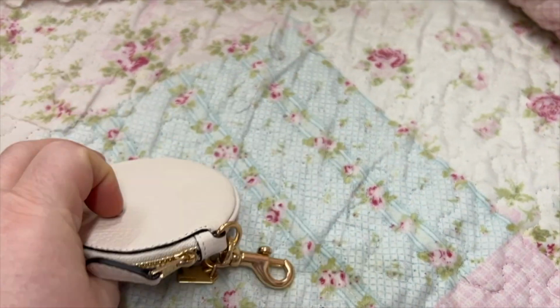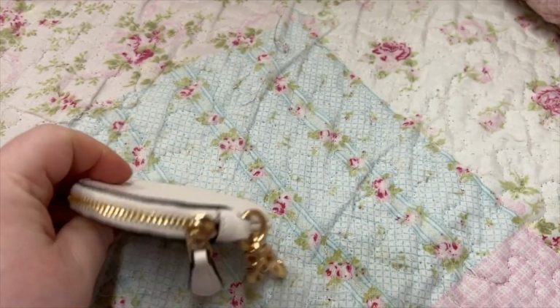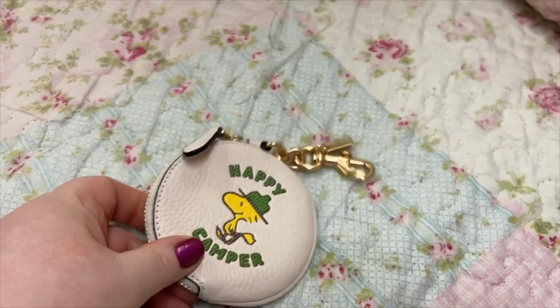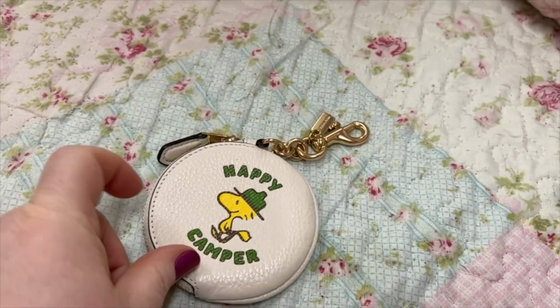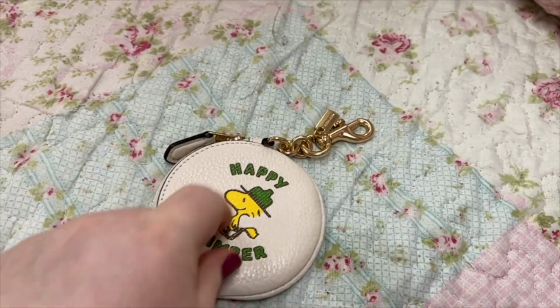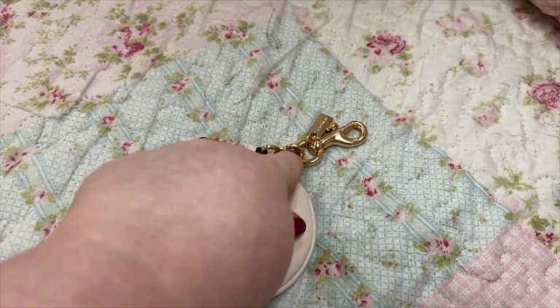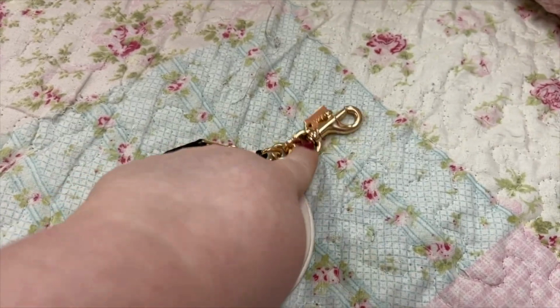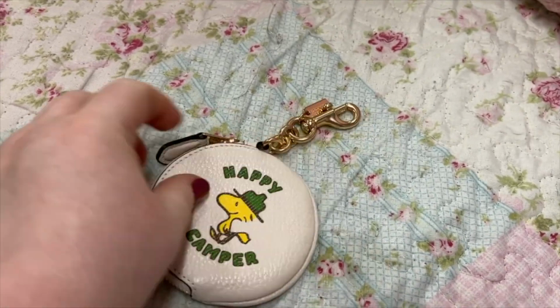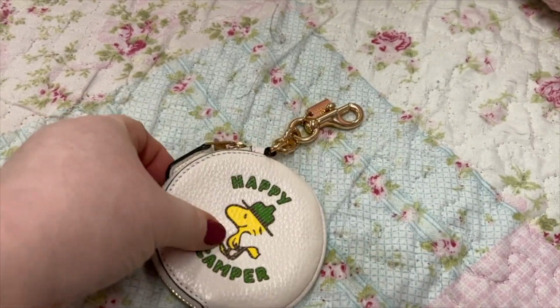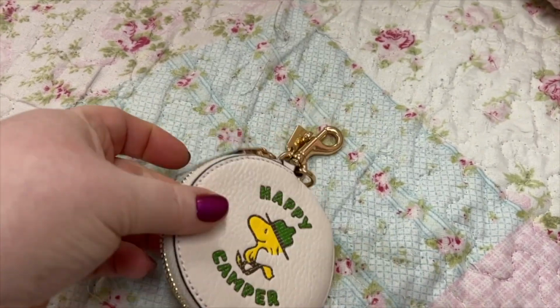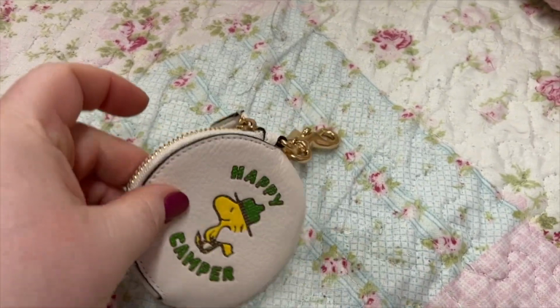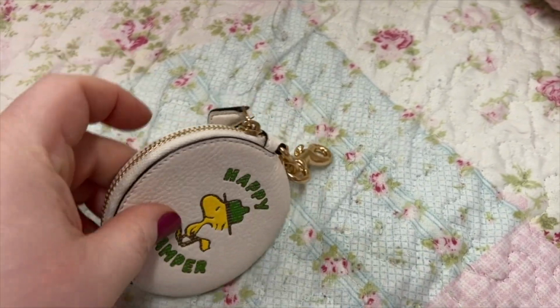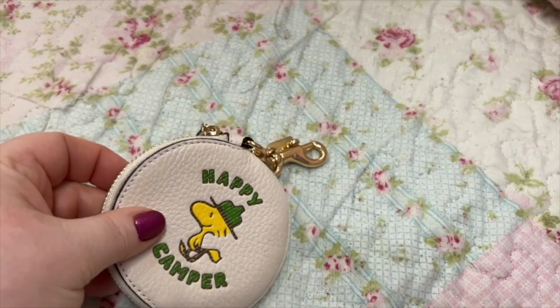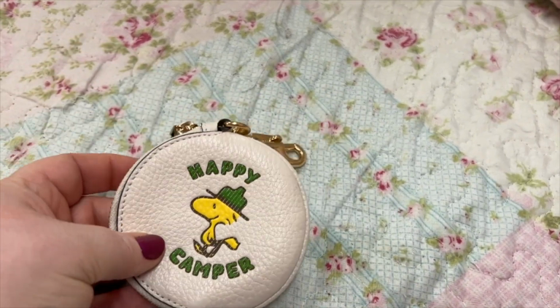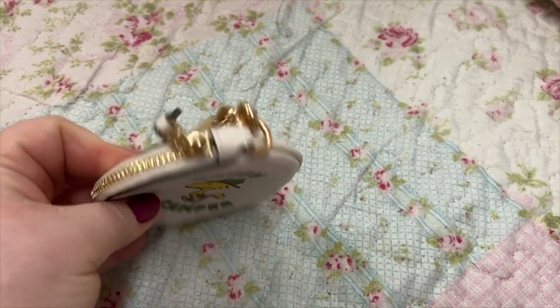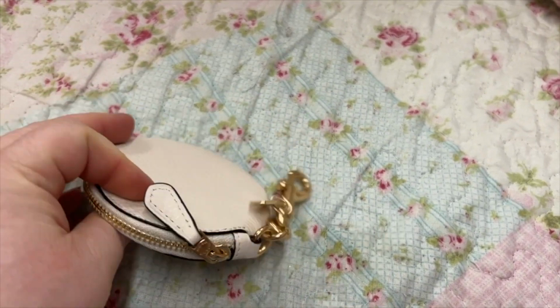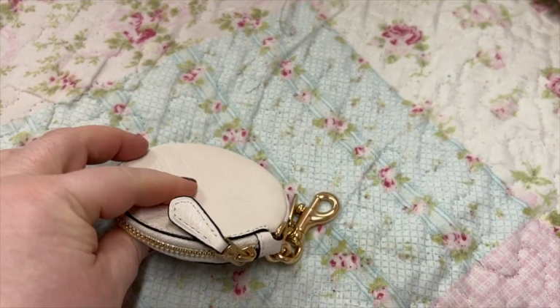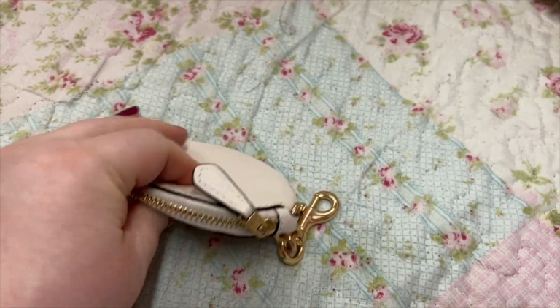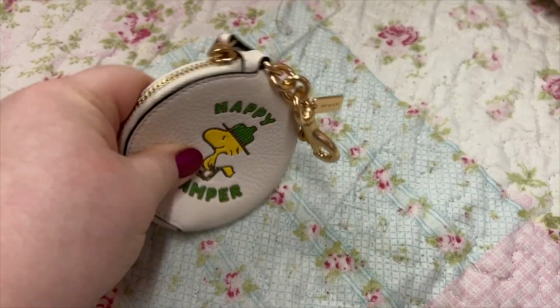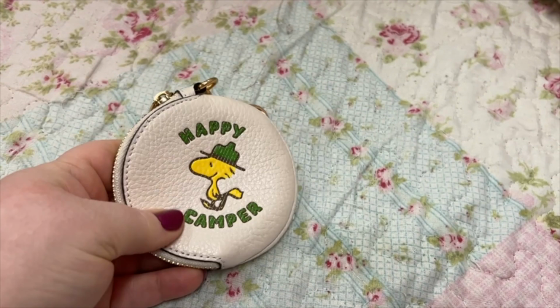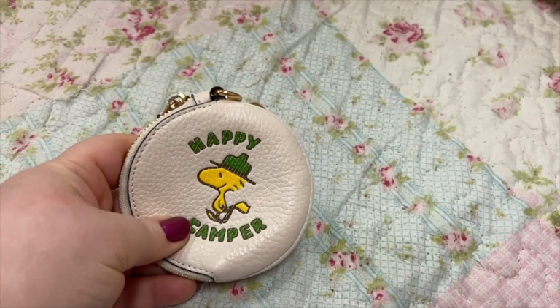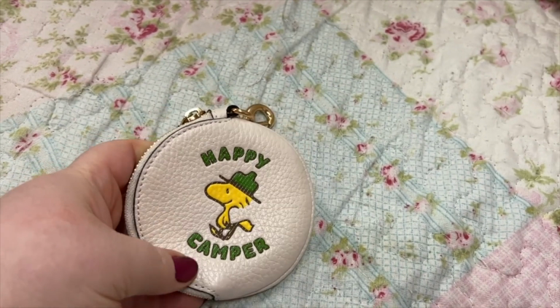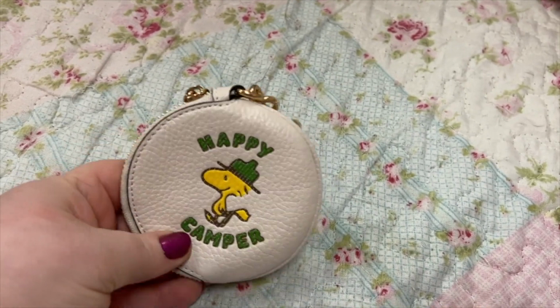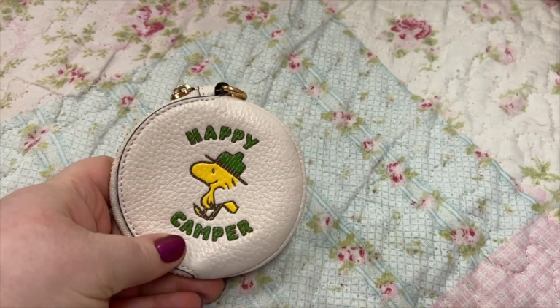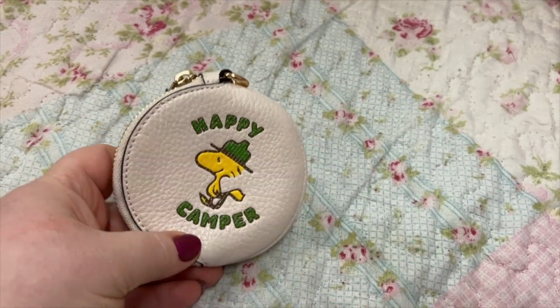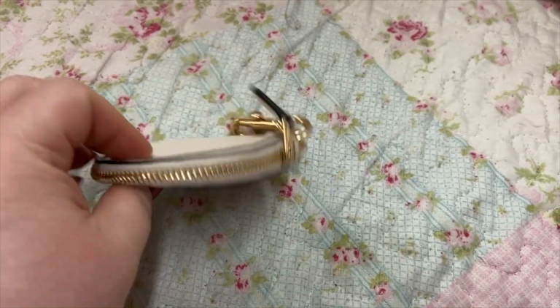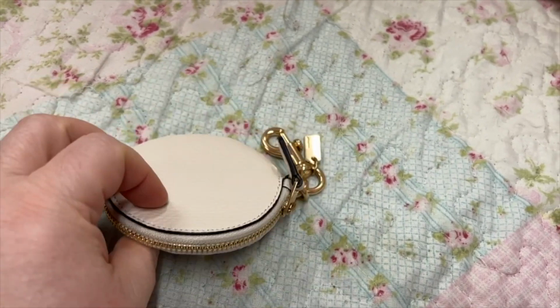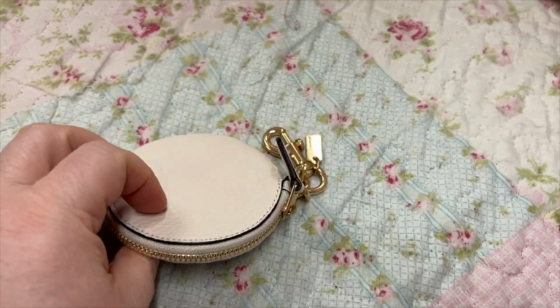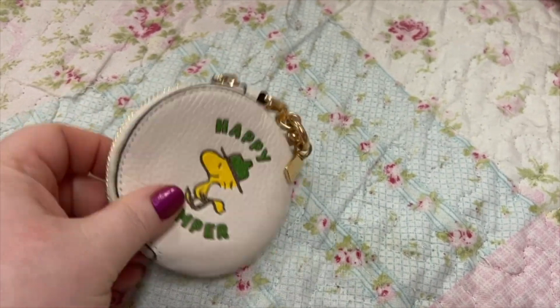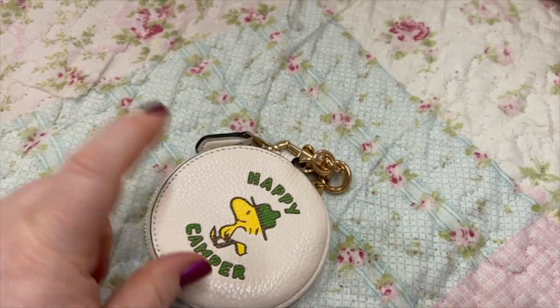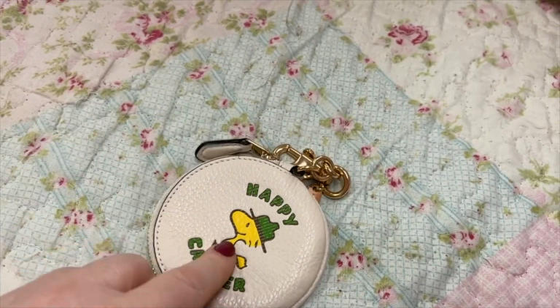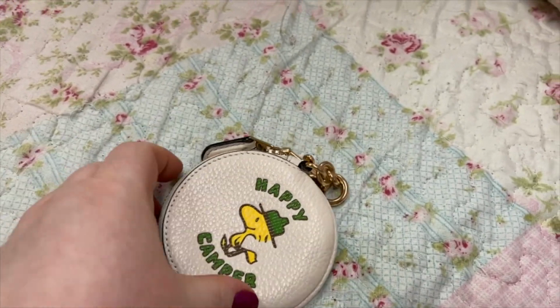Number one: this little coin purse is by Coach. You can also use this as a charm, but I love this little thing — it's so soft. I've used this a lot.